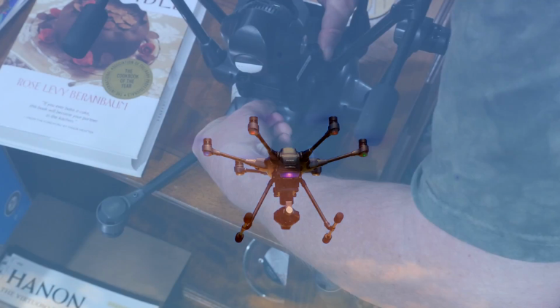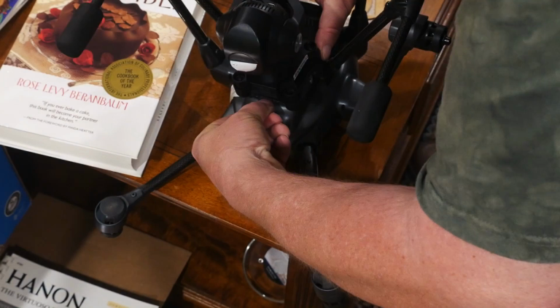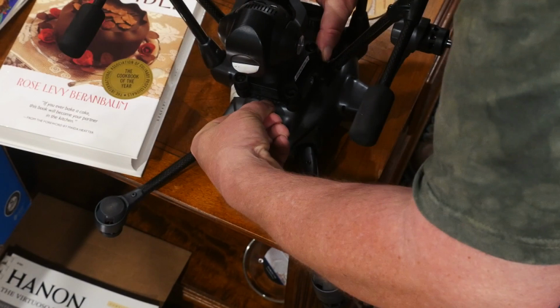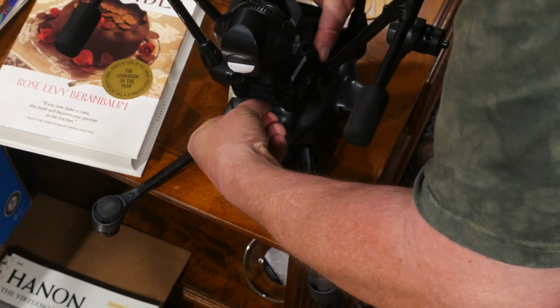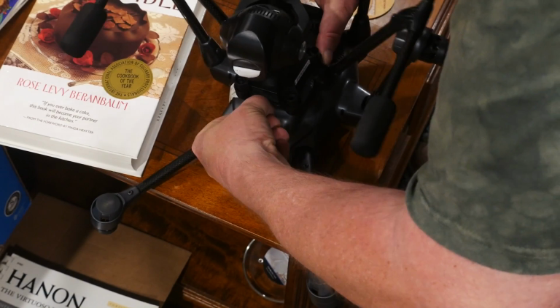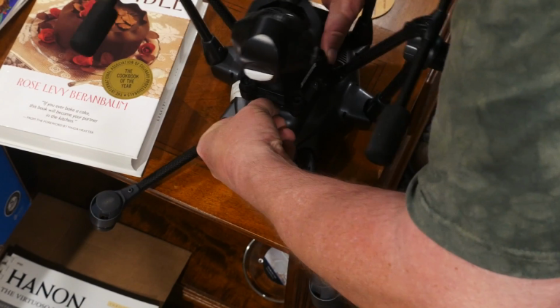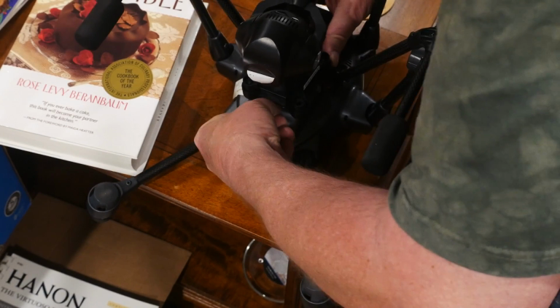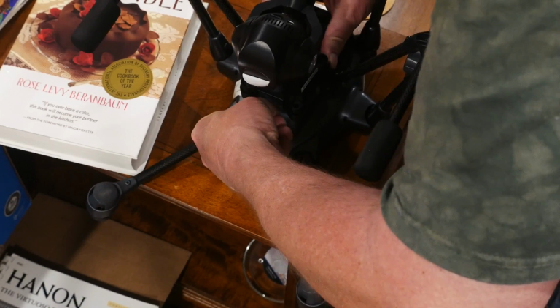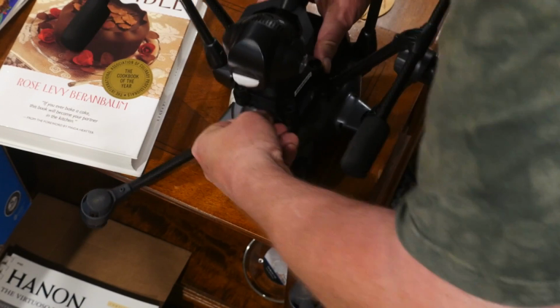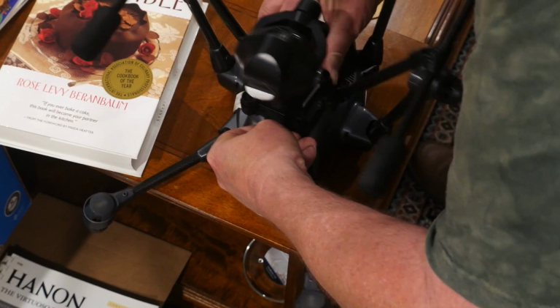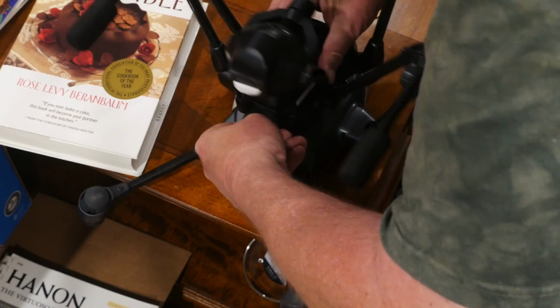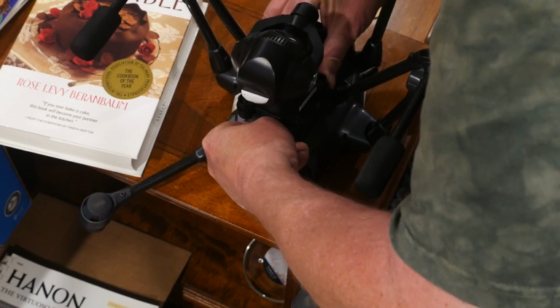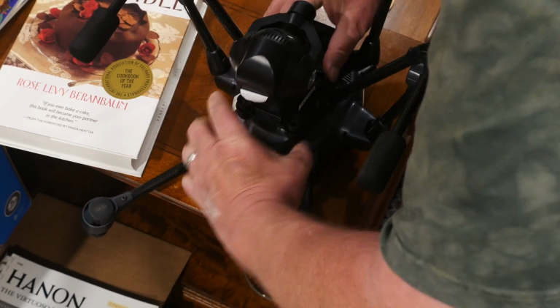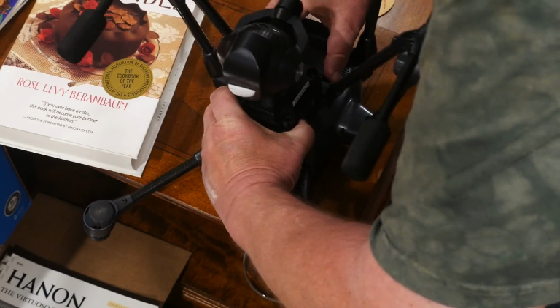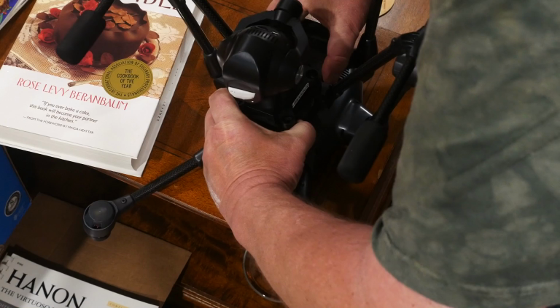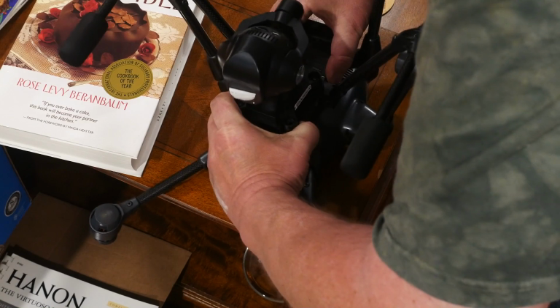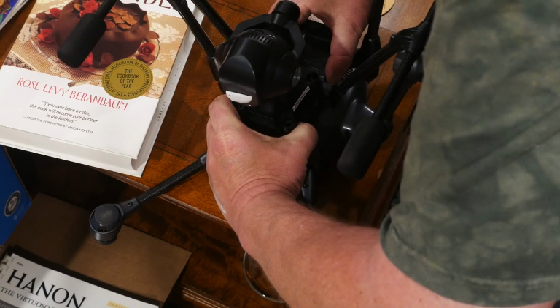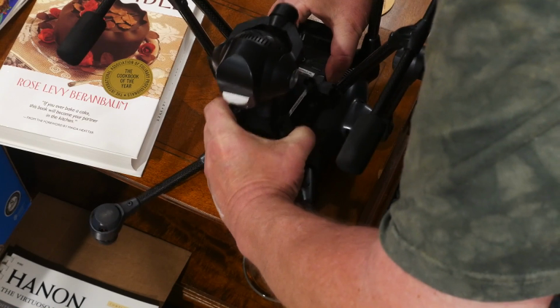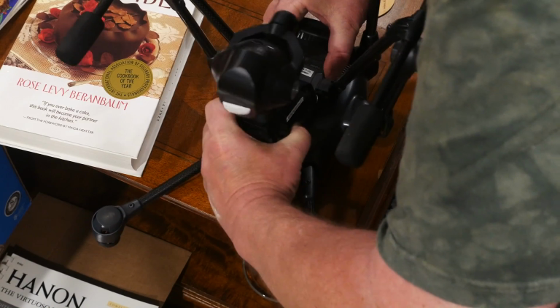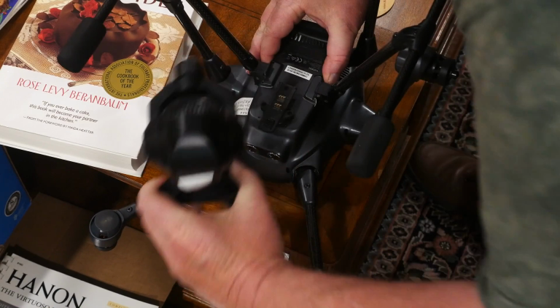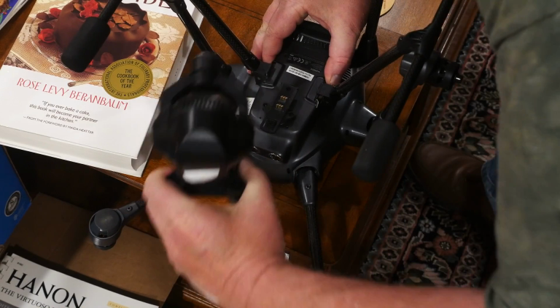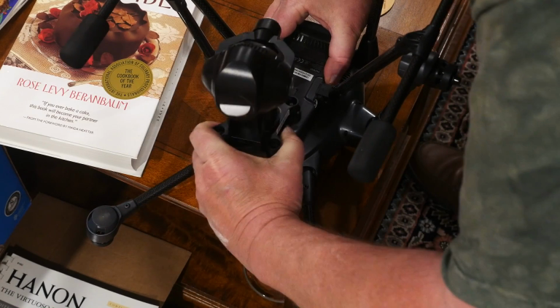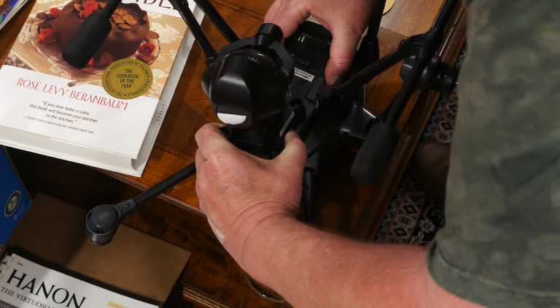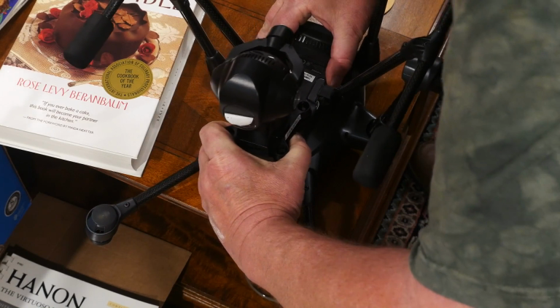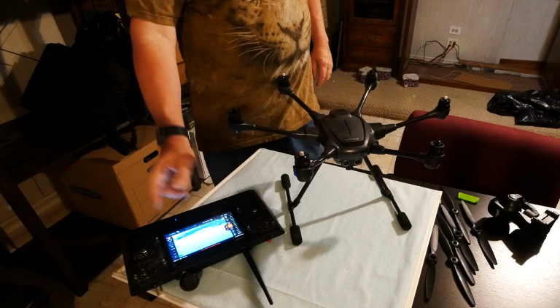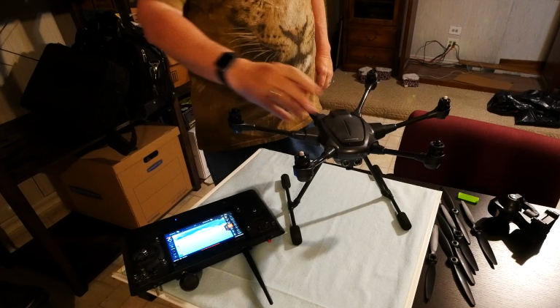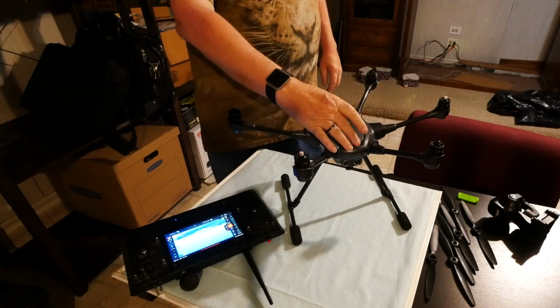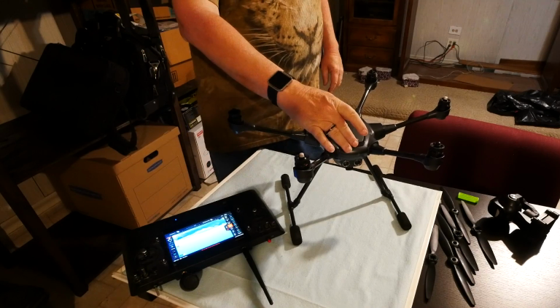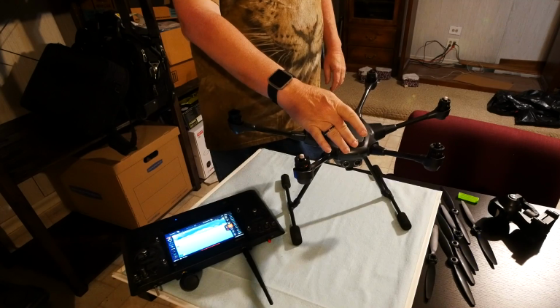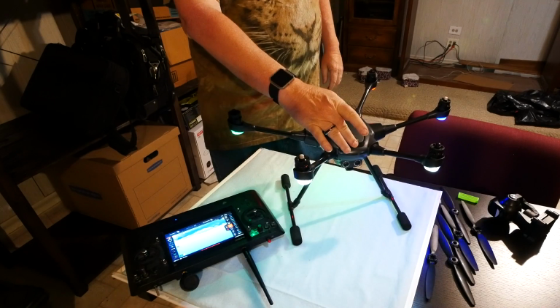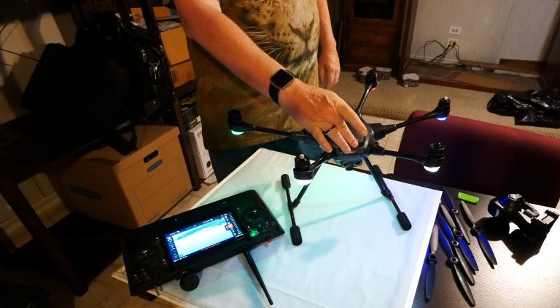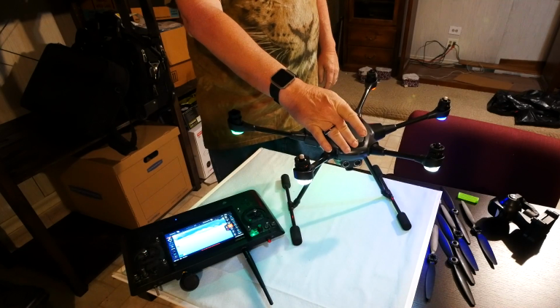First, remove your Typhoon H camera. You will be flipping your drone upside down and there's no need to put that kind of stress on your gimbal. Now, boot up your transmitter, then boot up the drone.